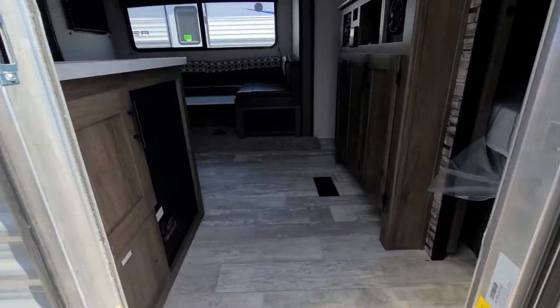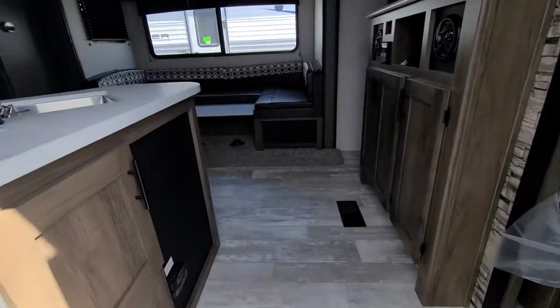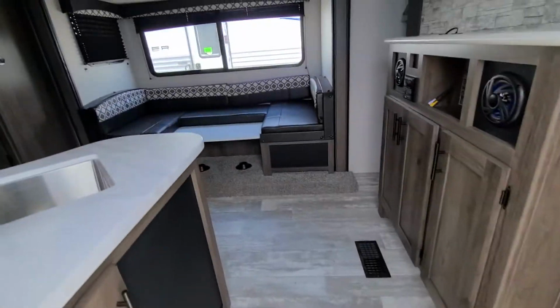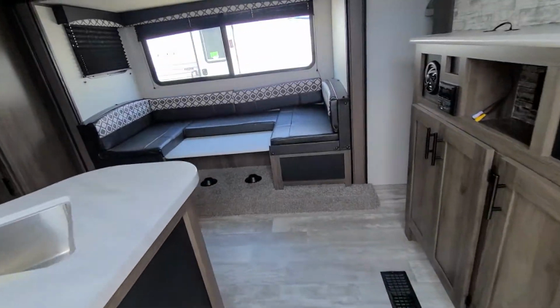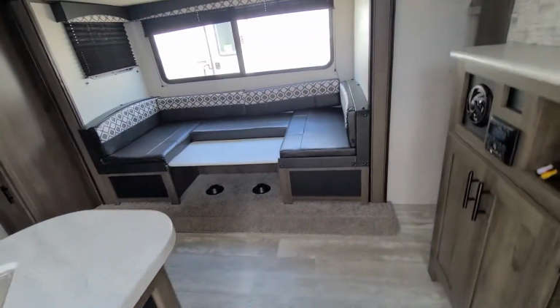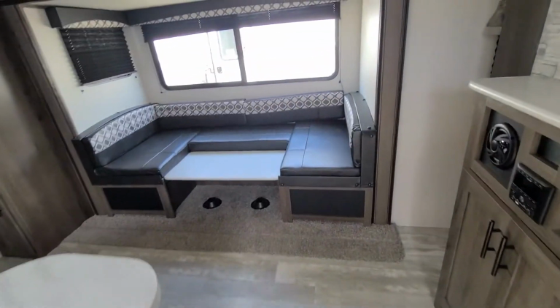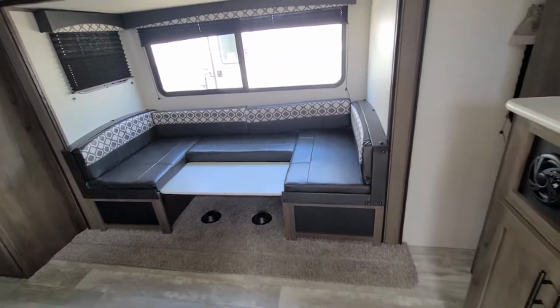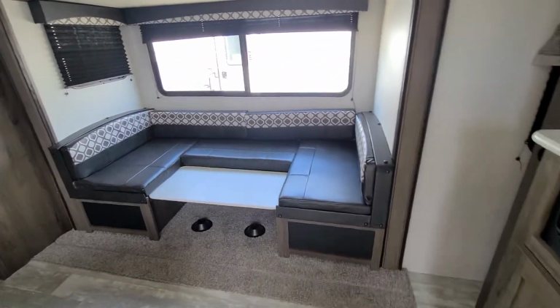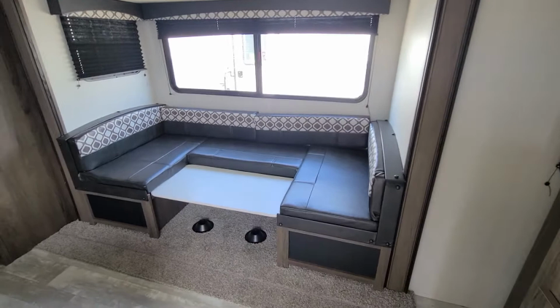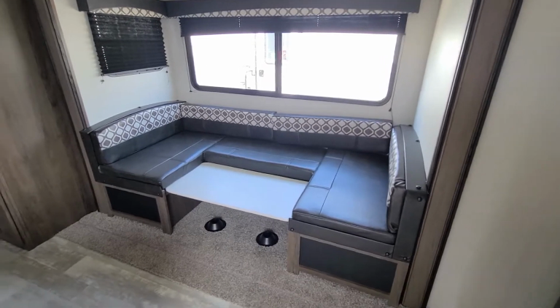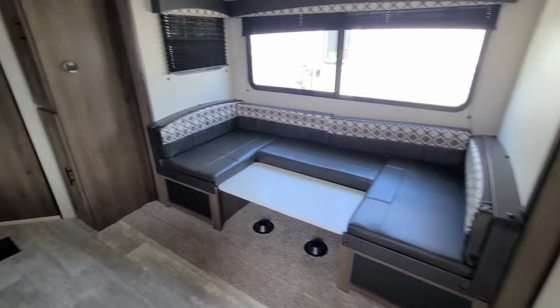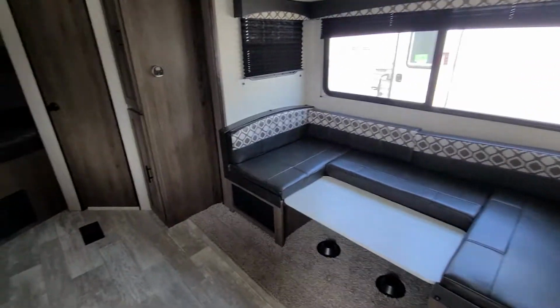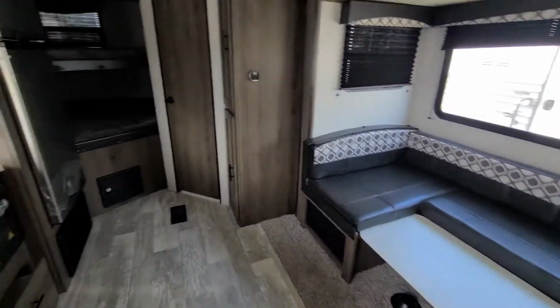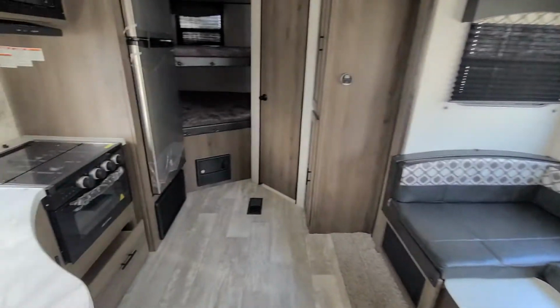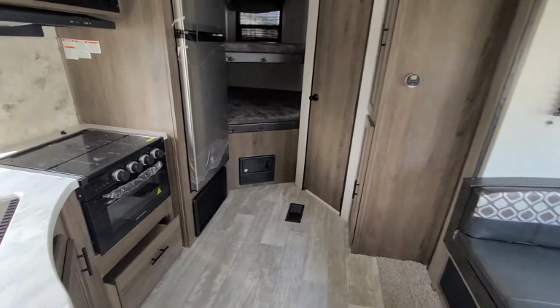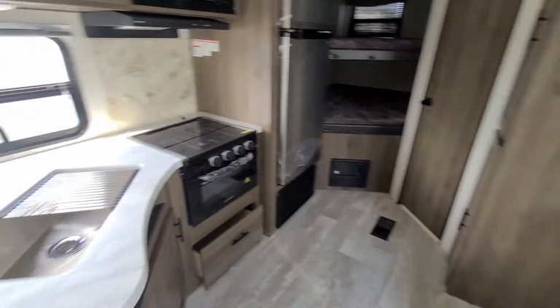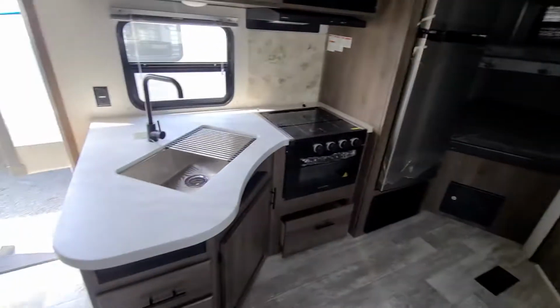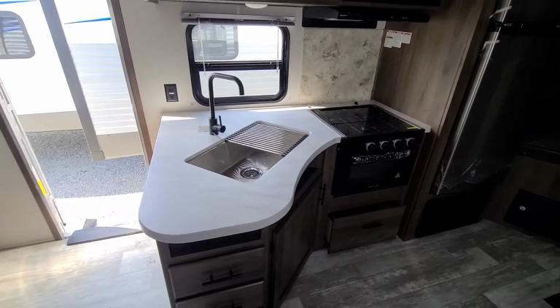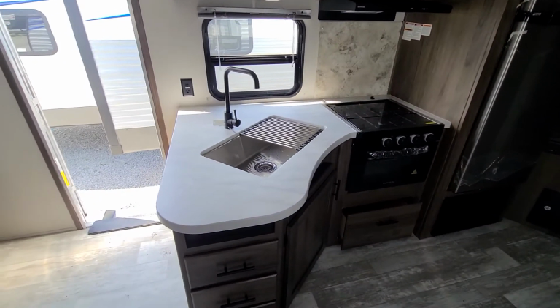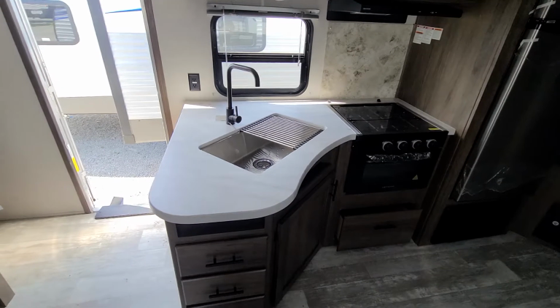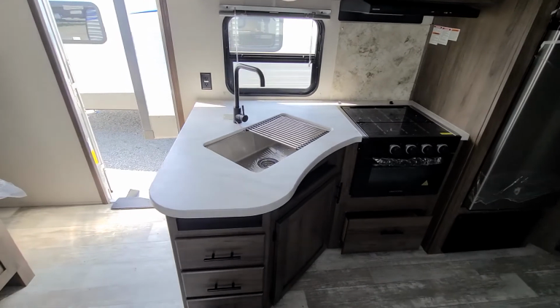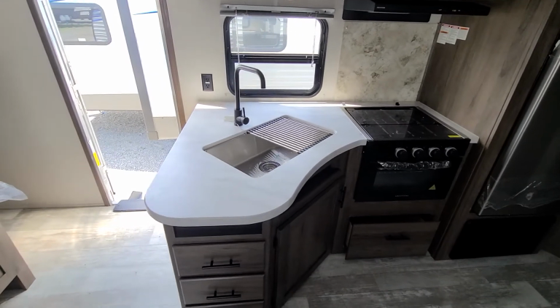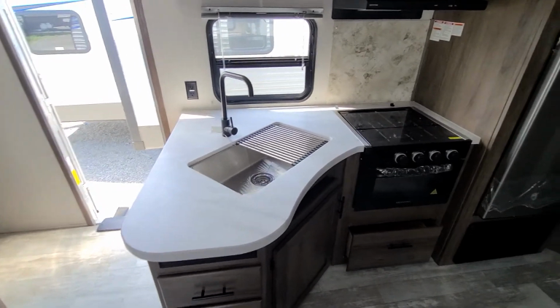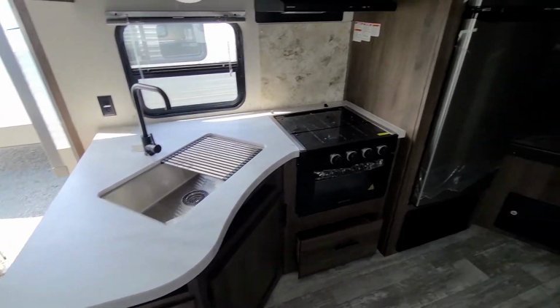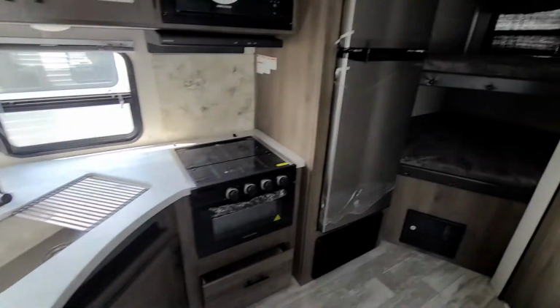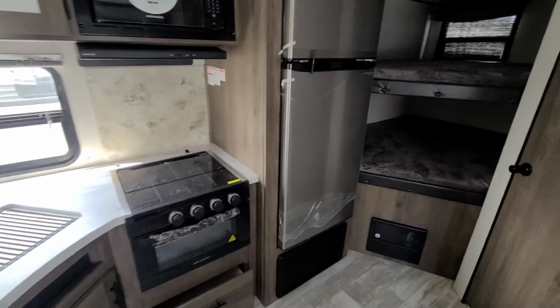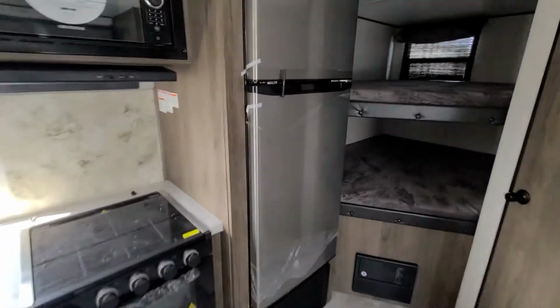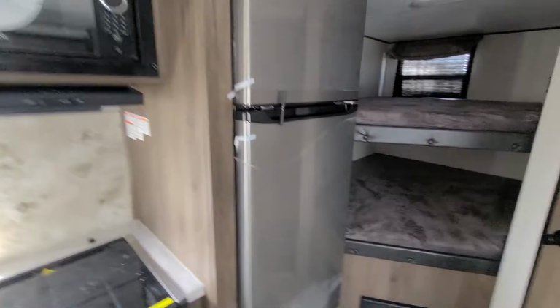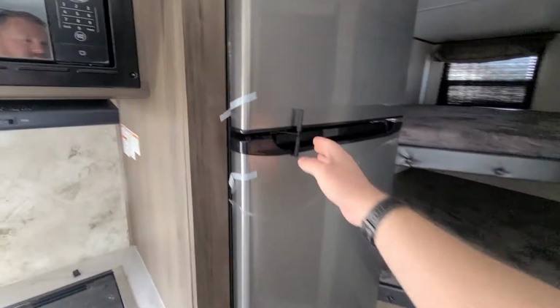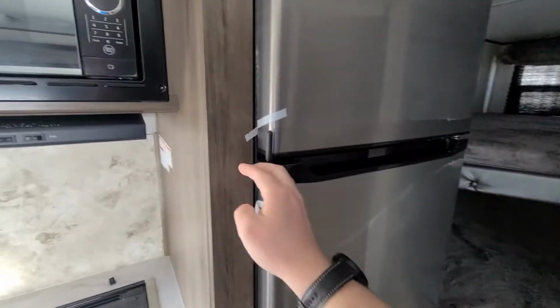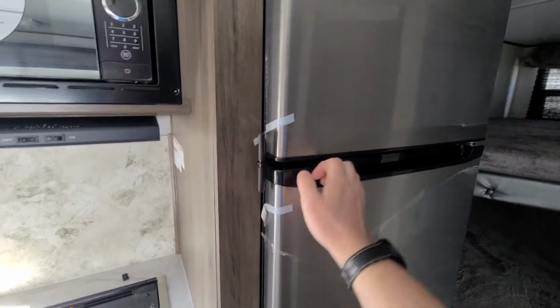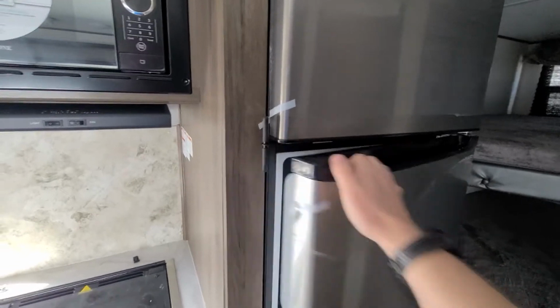So you come in. There's your slide with your big U-shaped dinette. I'm gonna turn around to see the kitchen. Nice fully wrapped countertops with a stainless steel sink. Then you got an upgraded, very large 12-volt refrigerator.